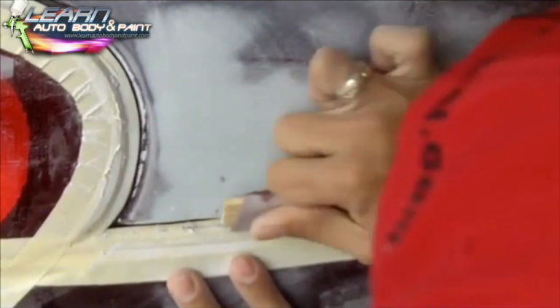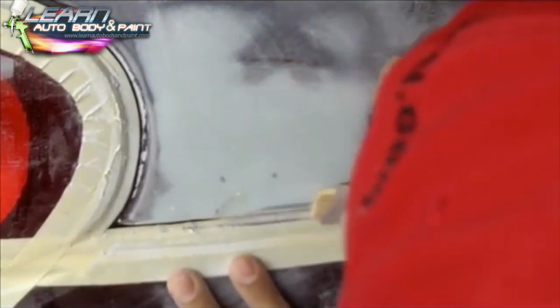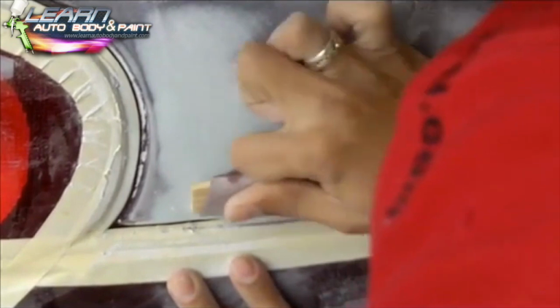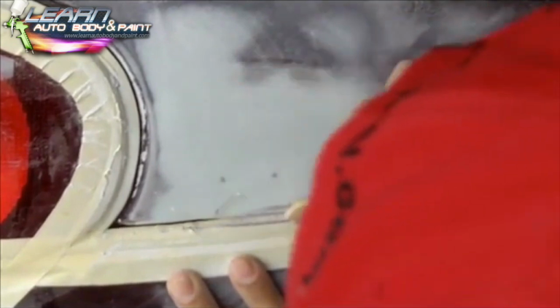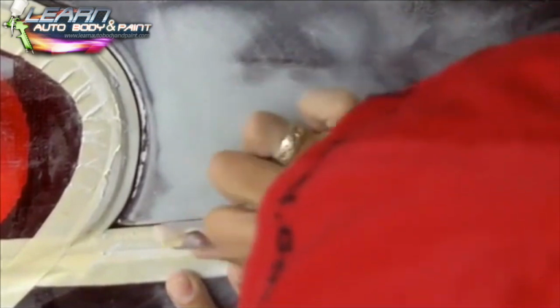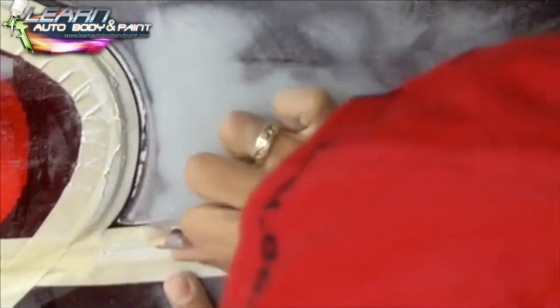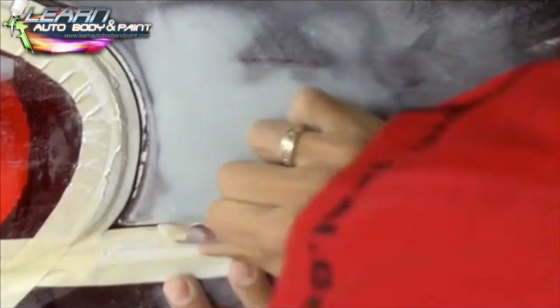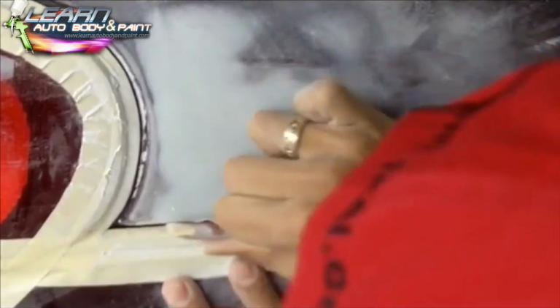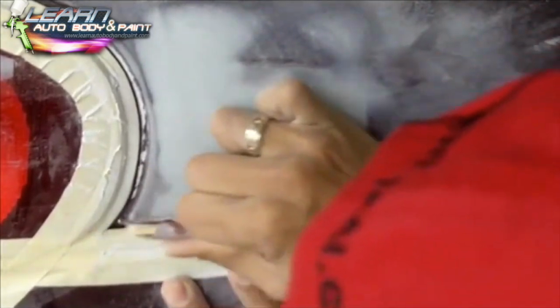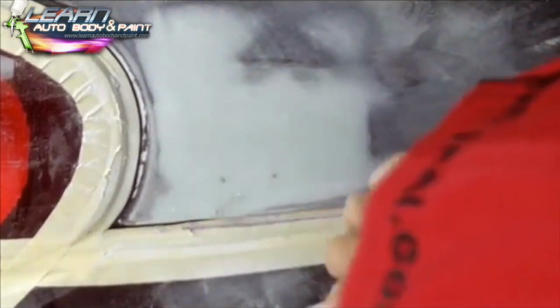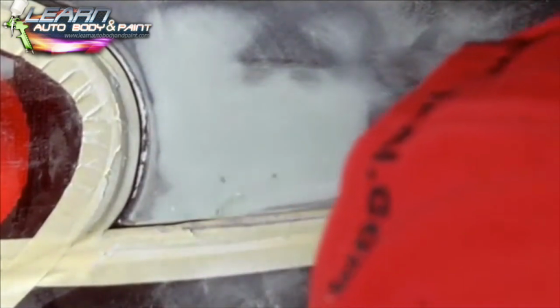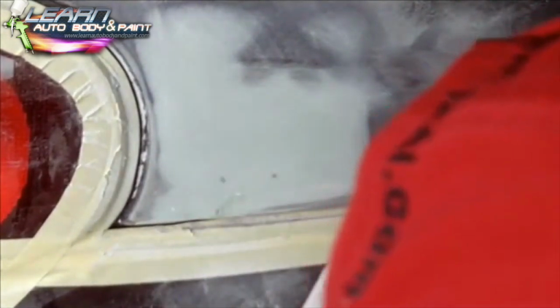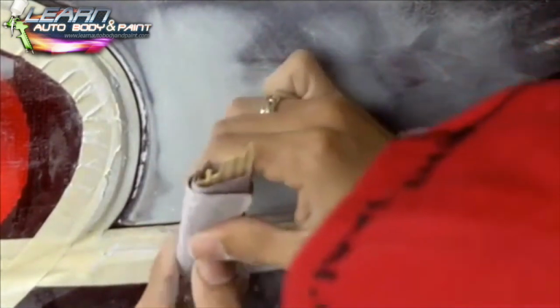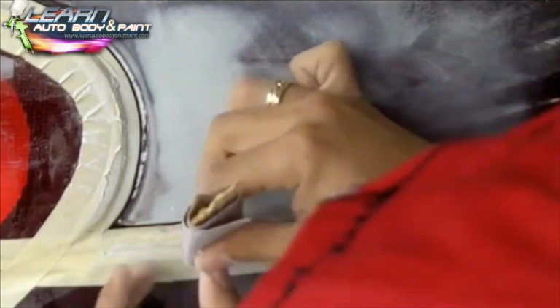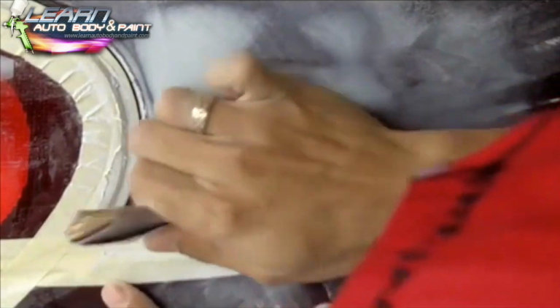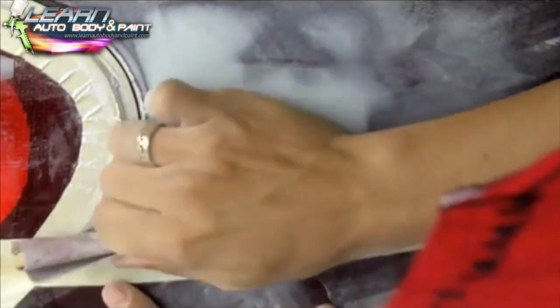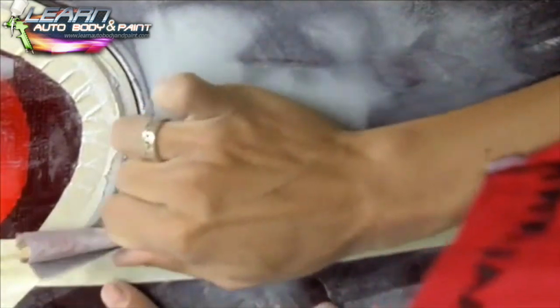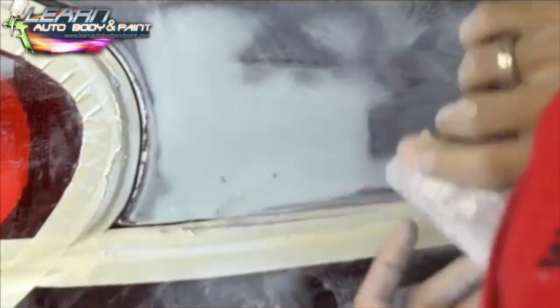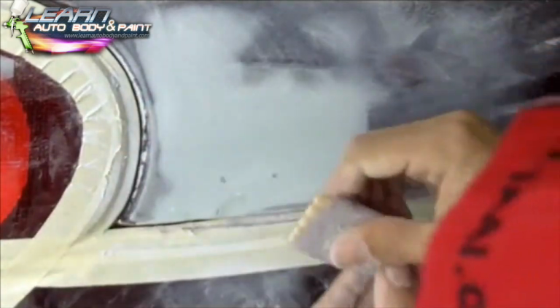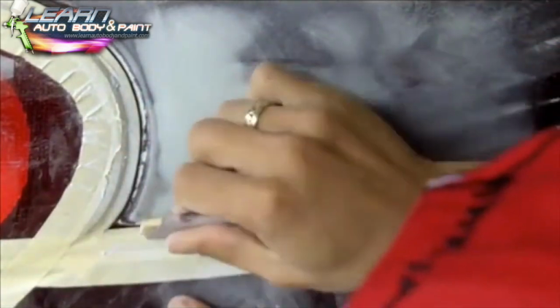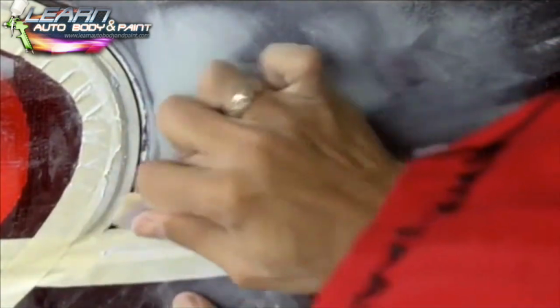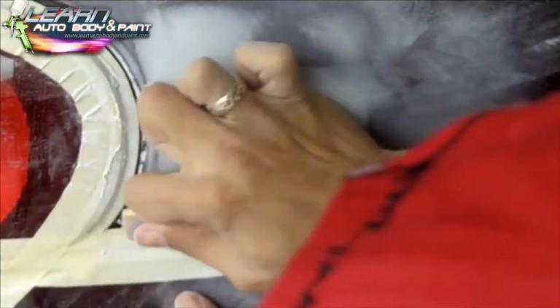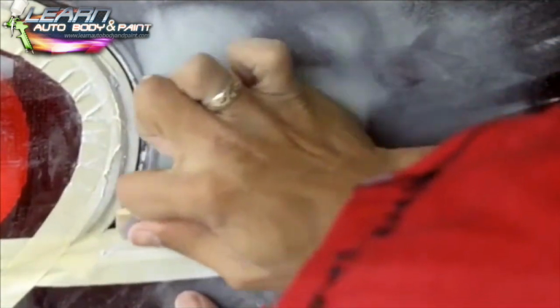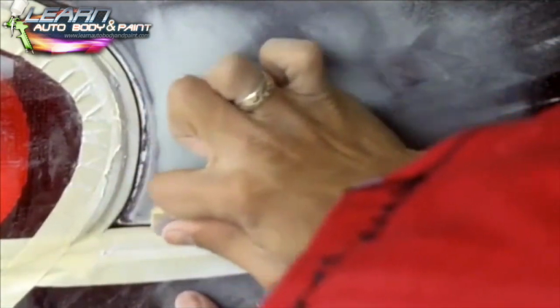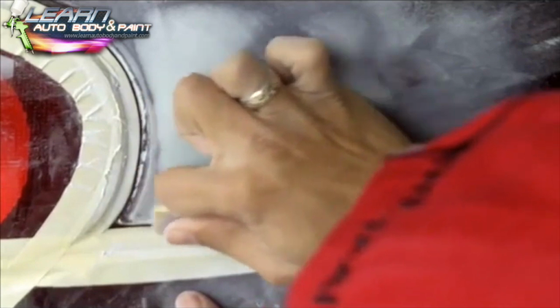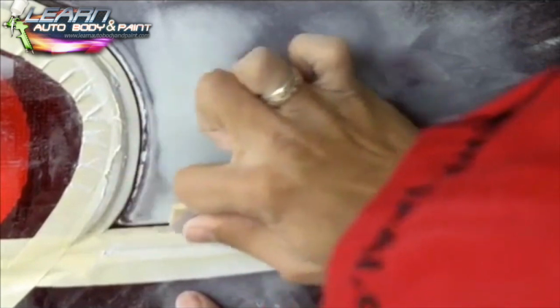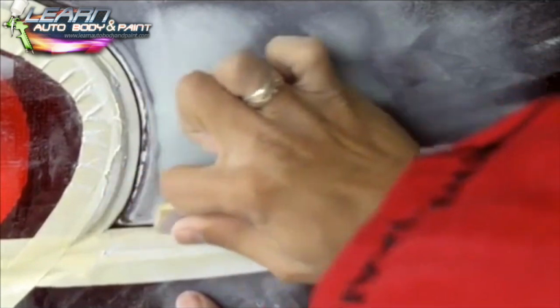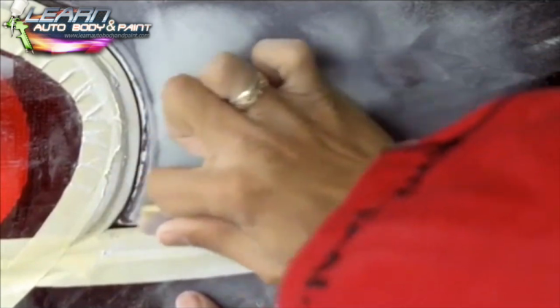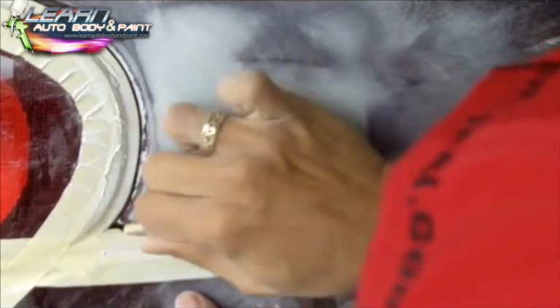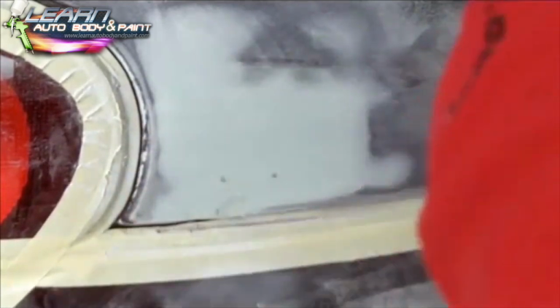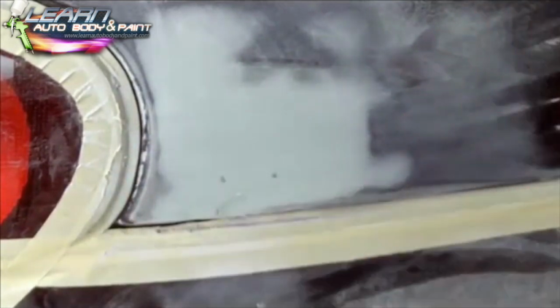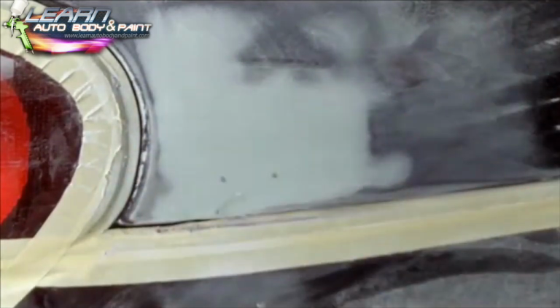For bumper seams like this, you want to get underneath the panel a little bit — this is a great way to get to it. If you're worried about scratching the bumper, just loosen it up and drop it down a little; that's all you need to do.